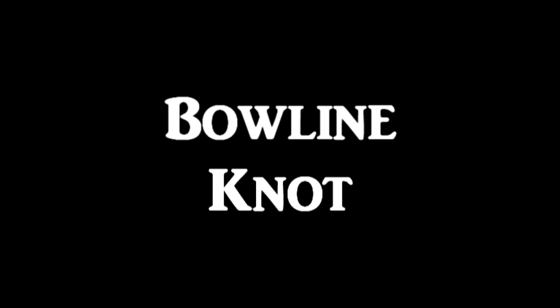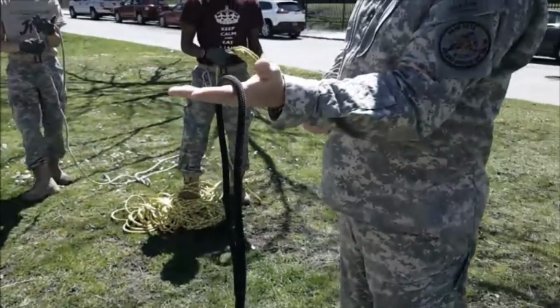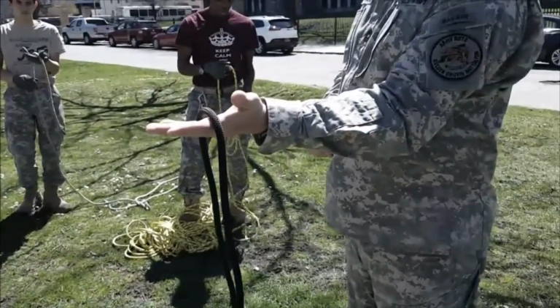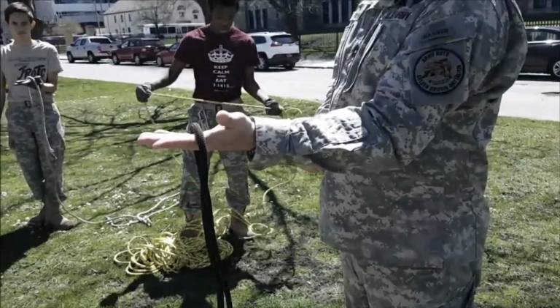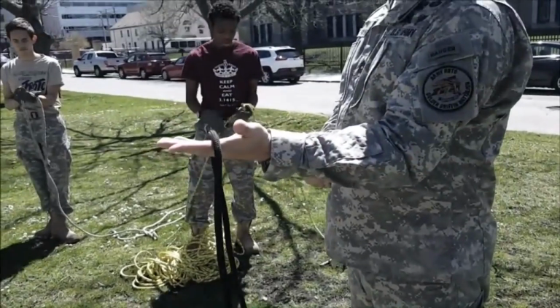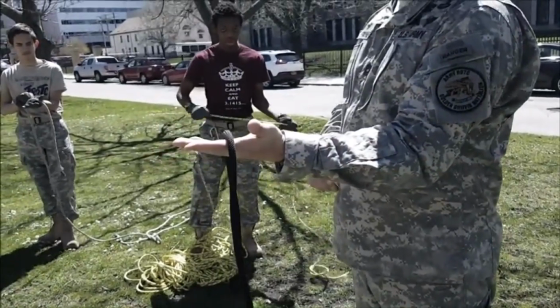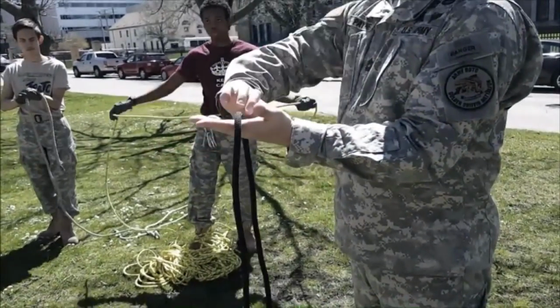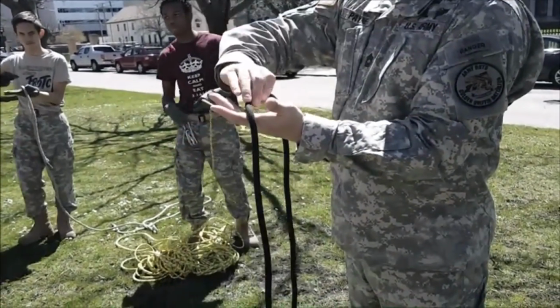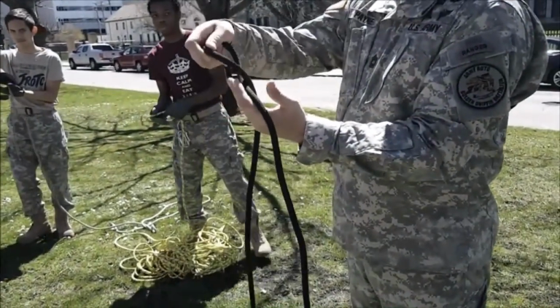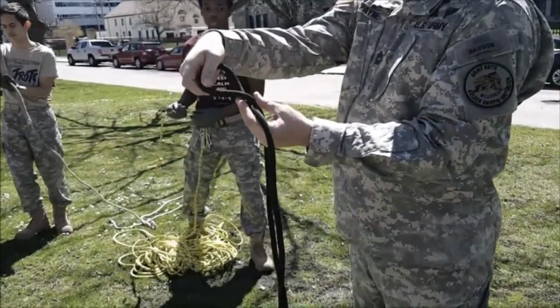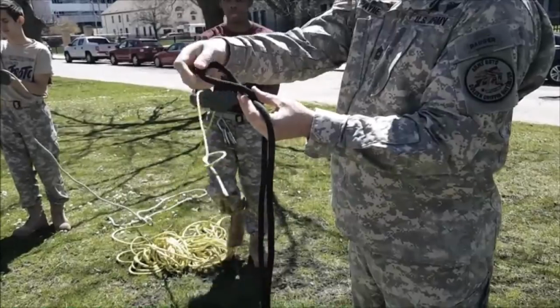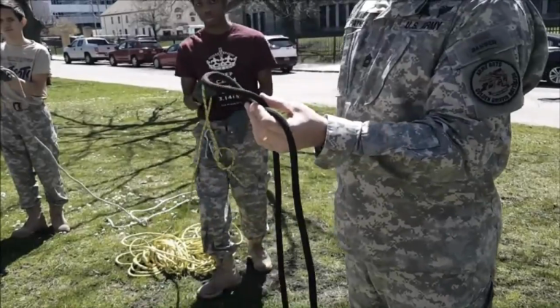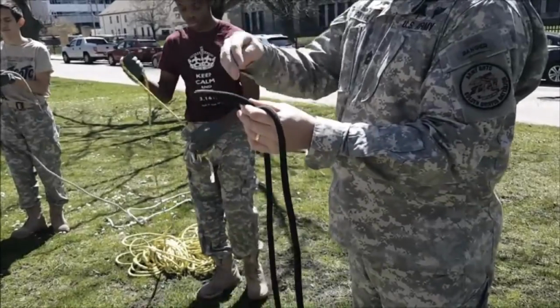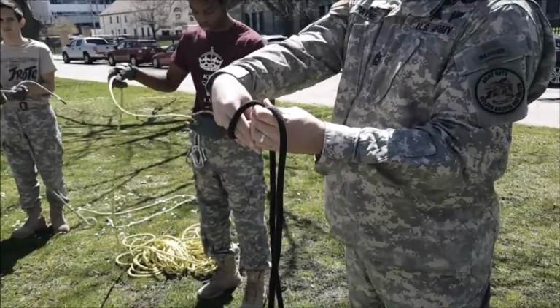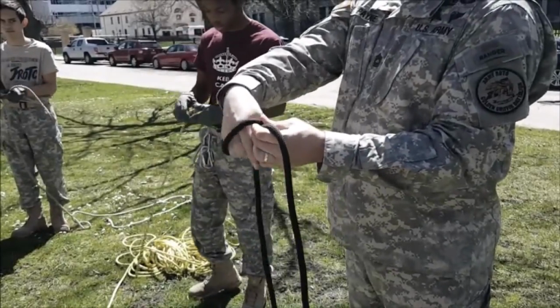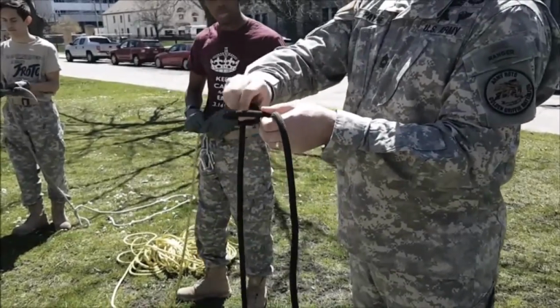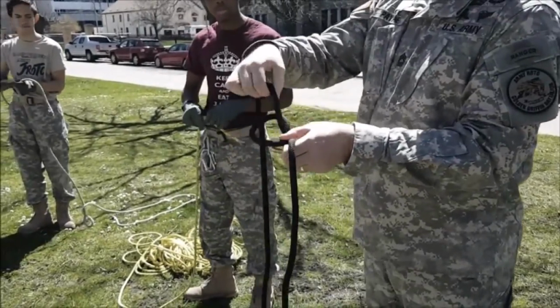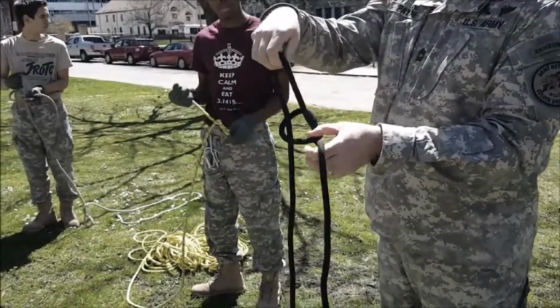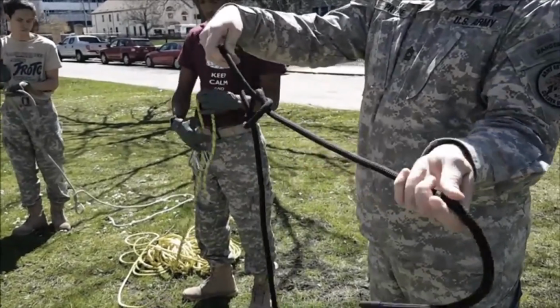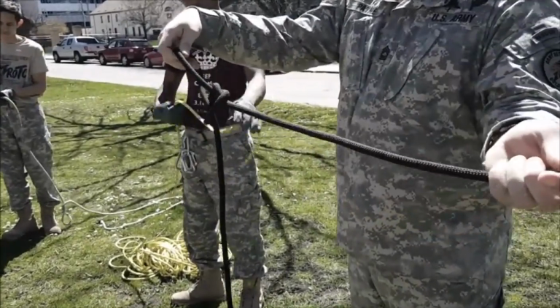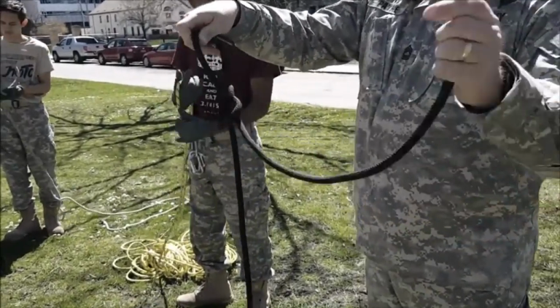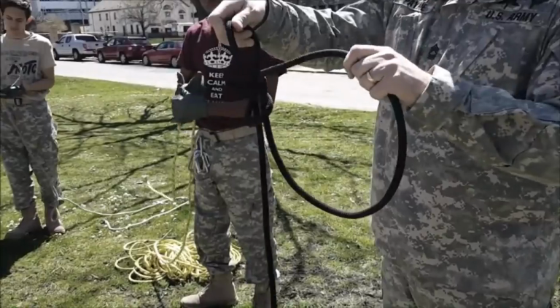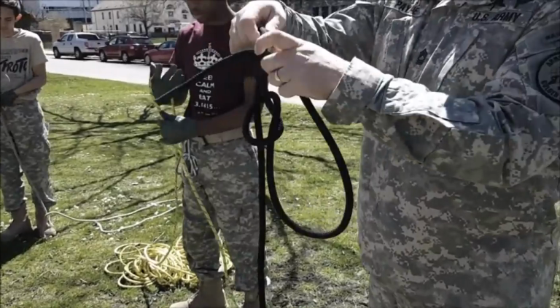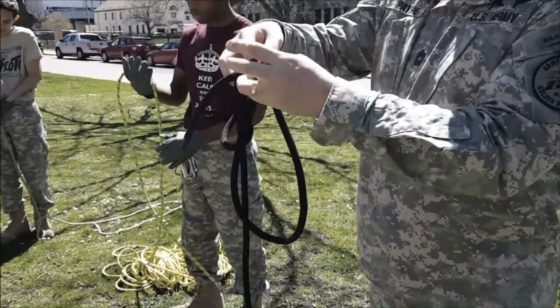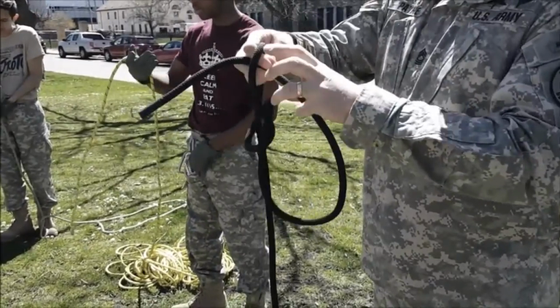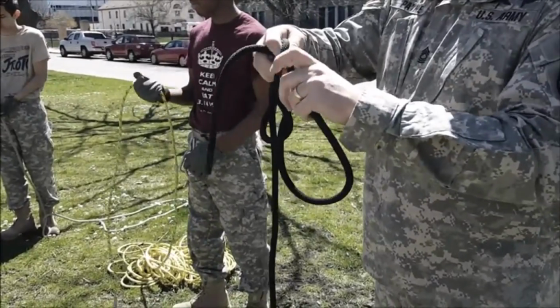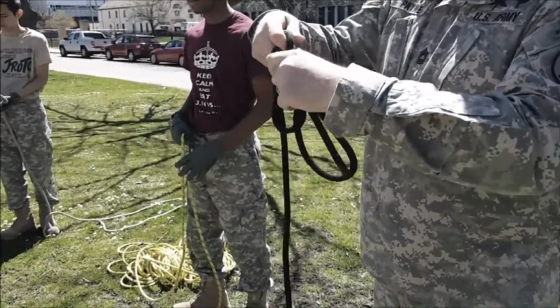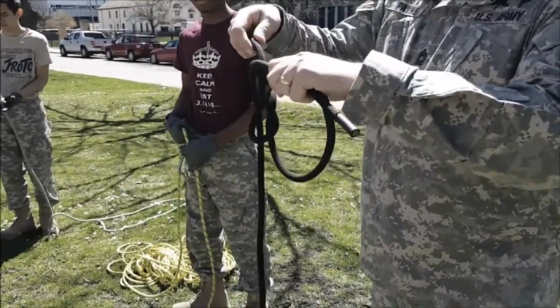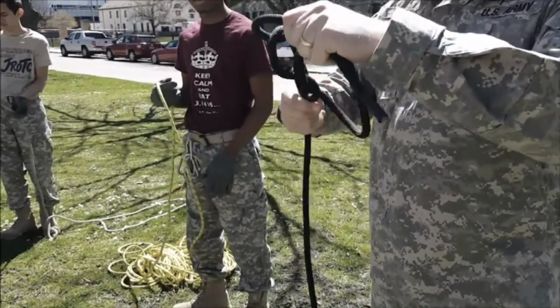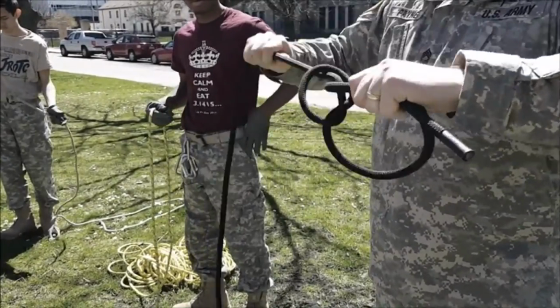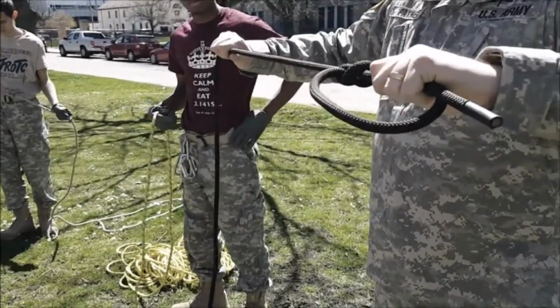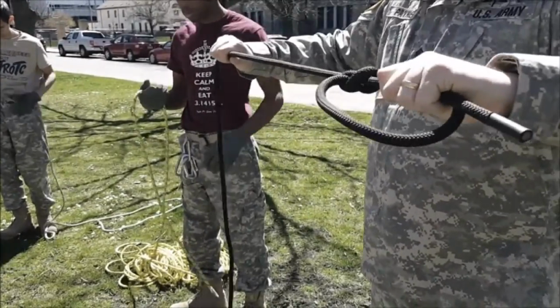You have the knot here, make that cross, reach through the hole, pull it up, take the free running end in there, put it back on, and cinch it down.